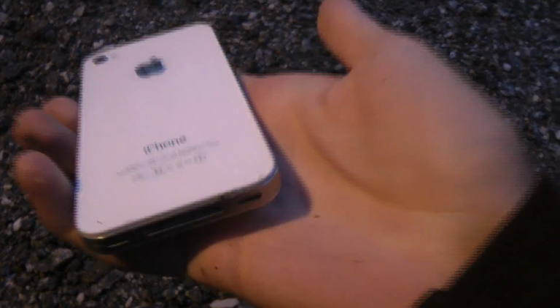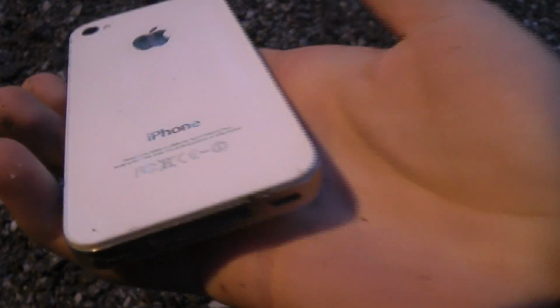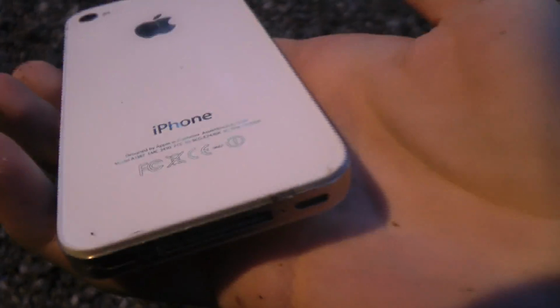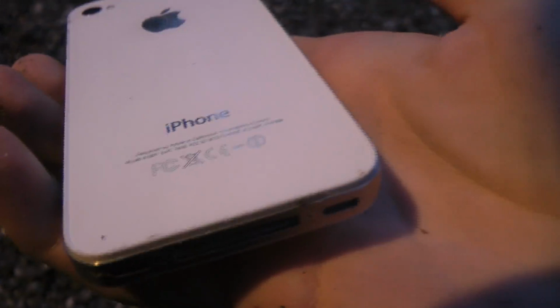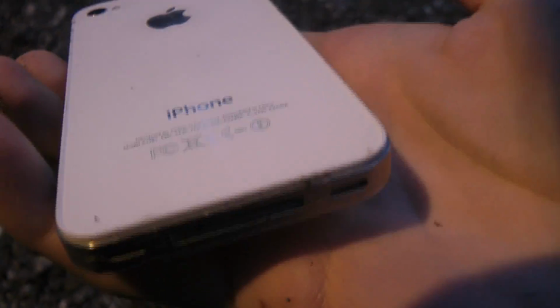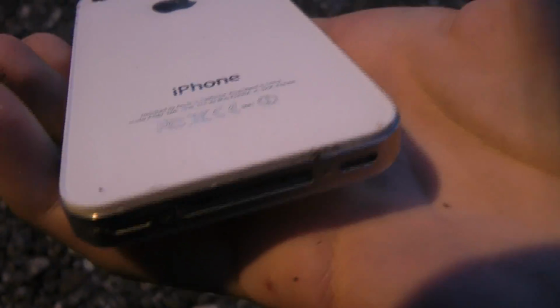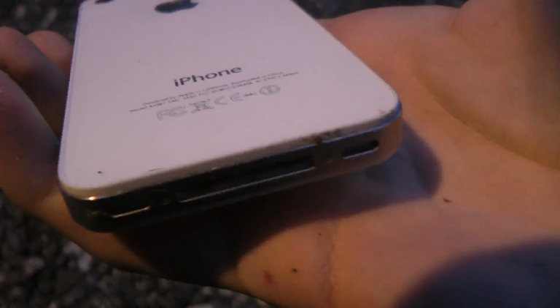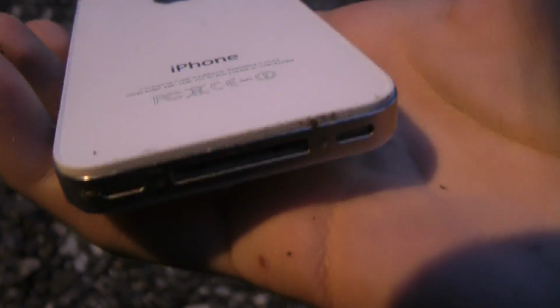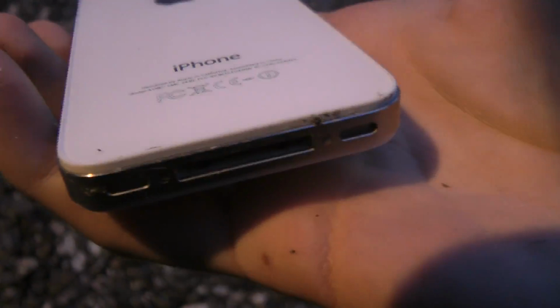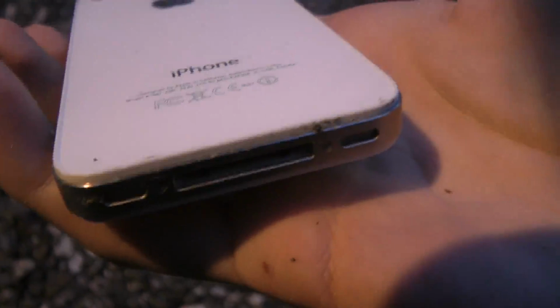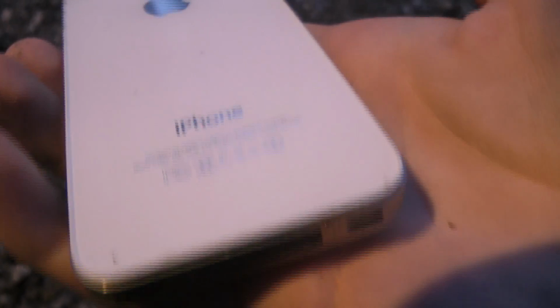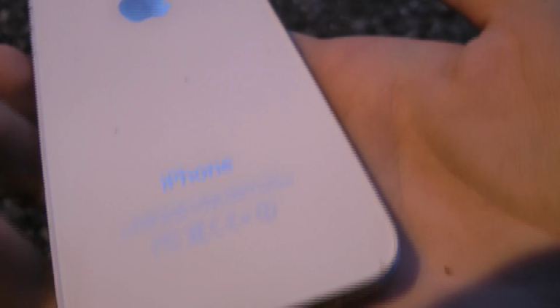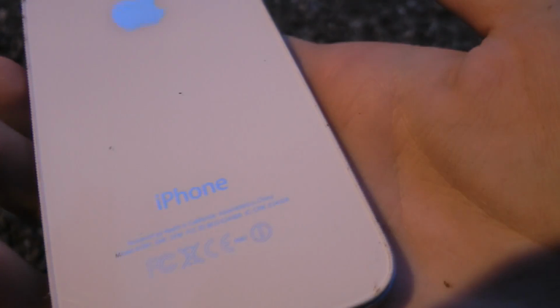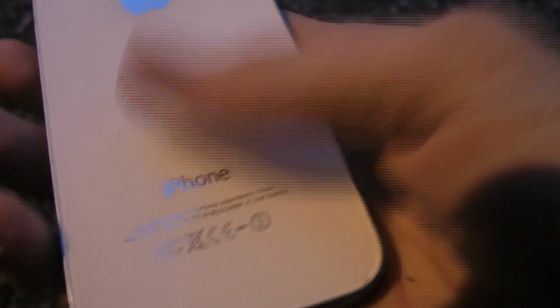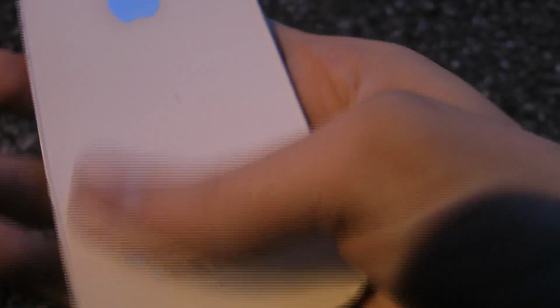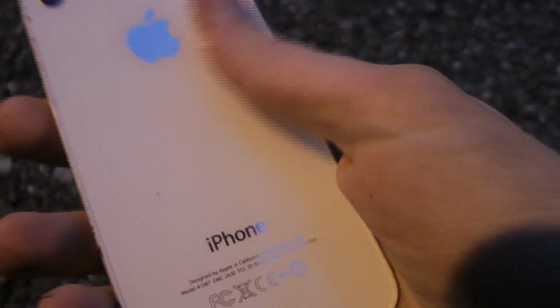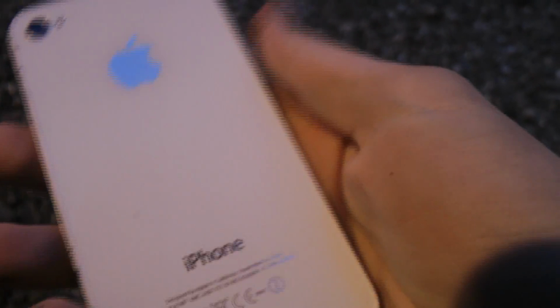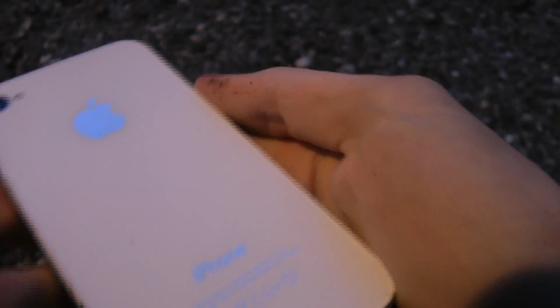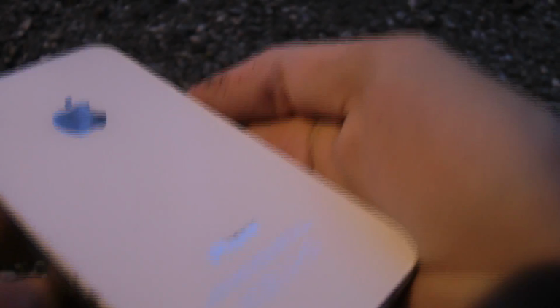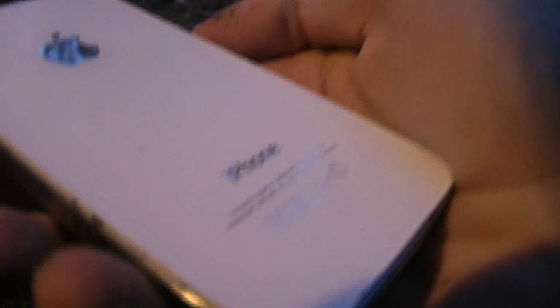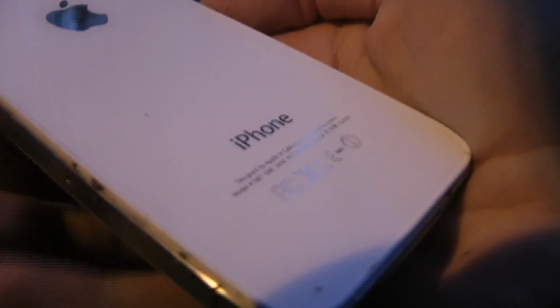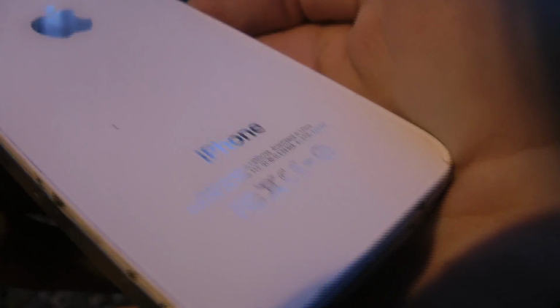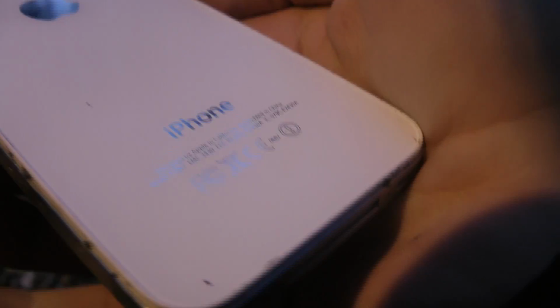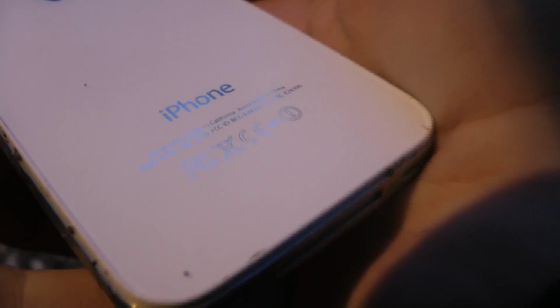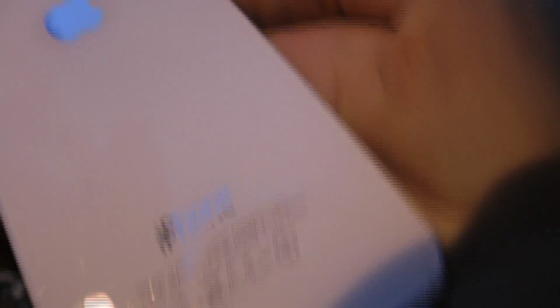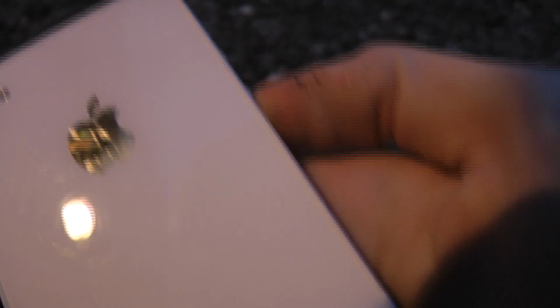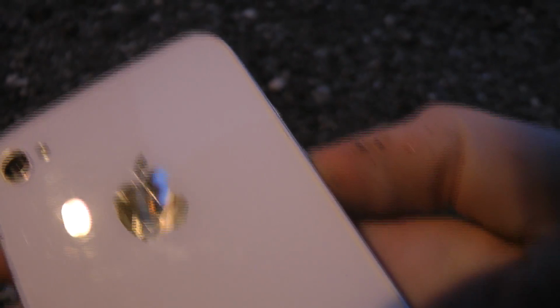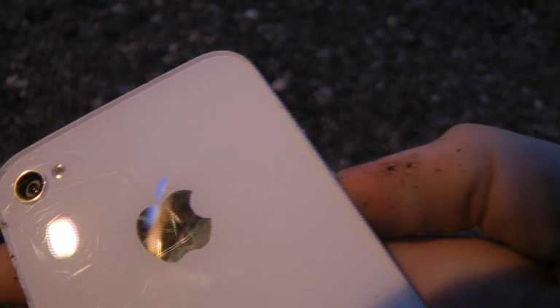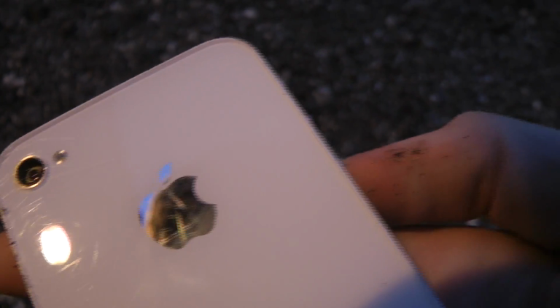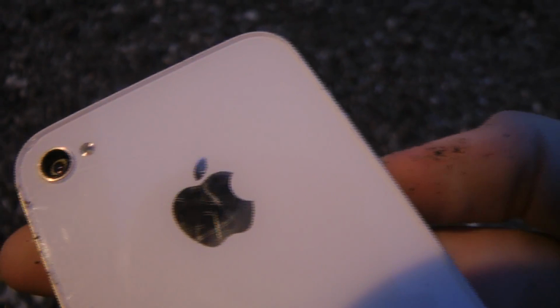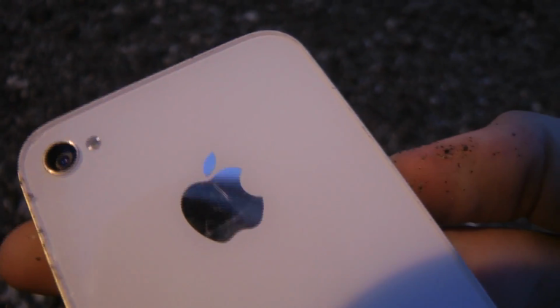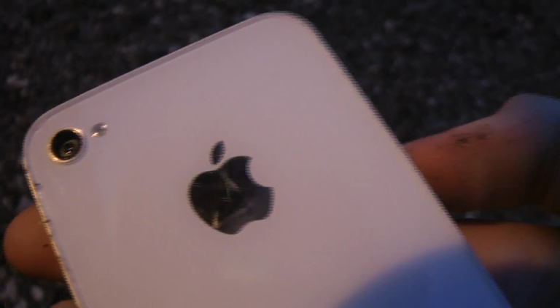Getting some dirt here, and you can see some scratches, but still pretty decent.